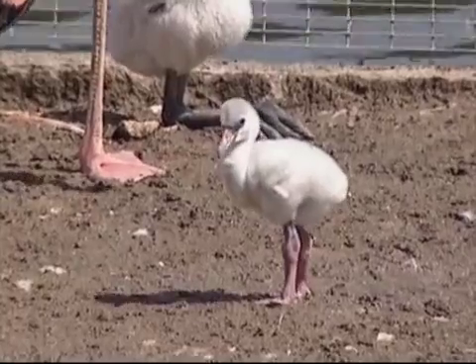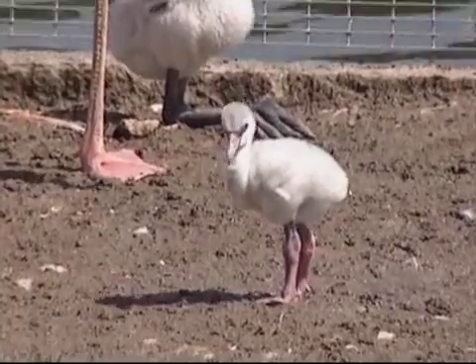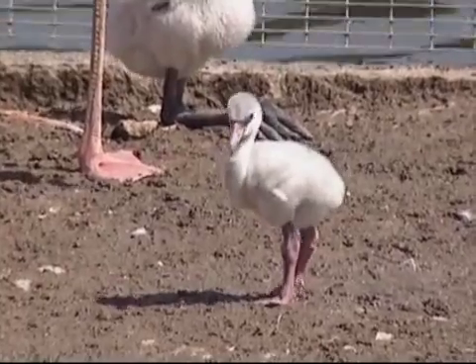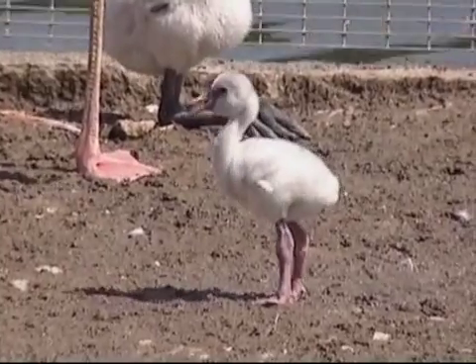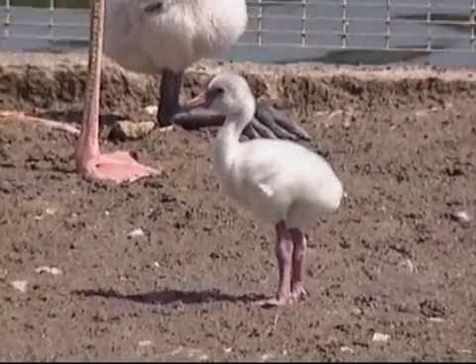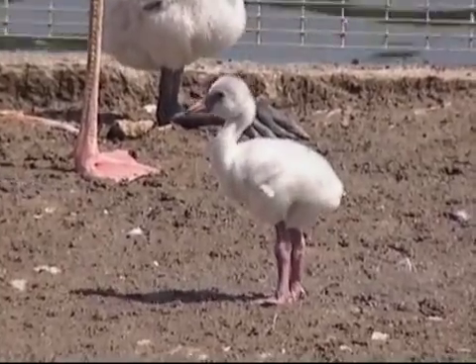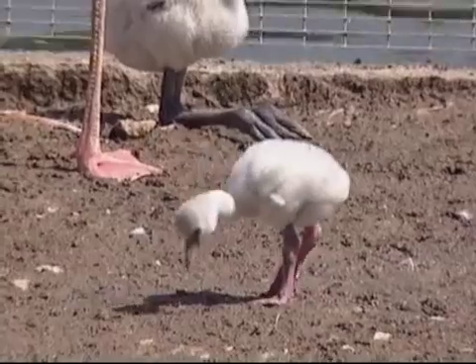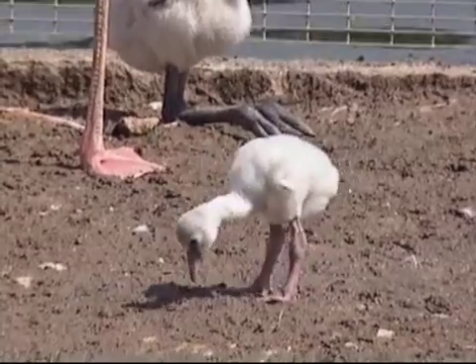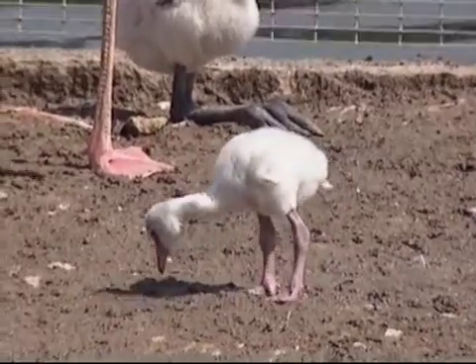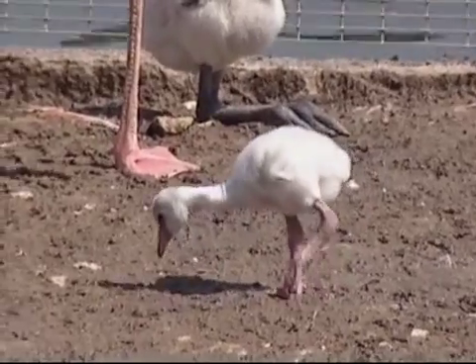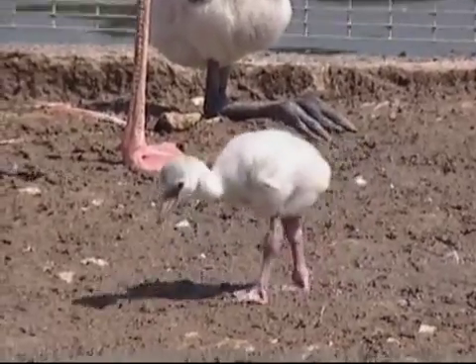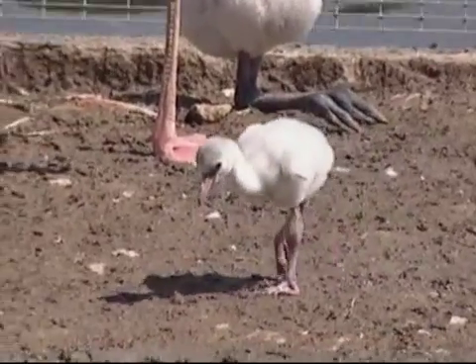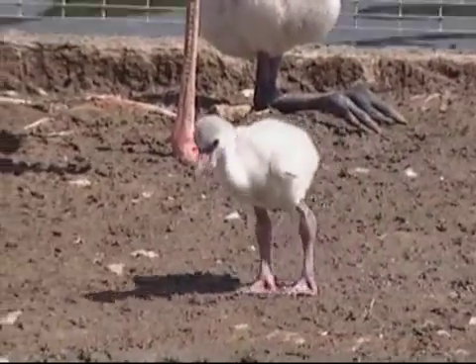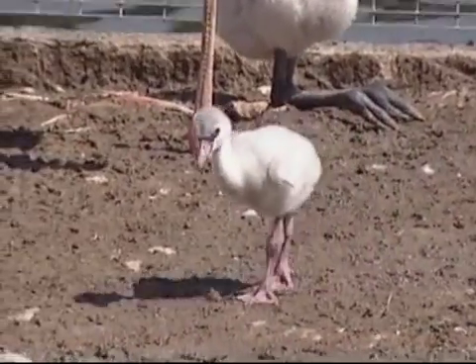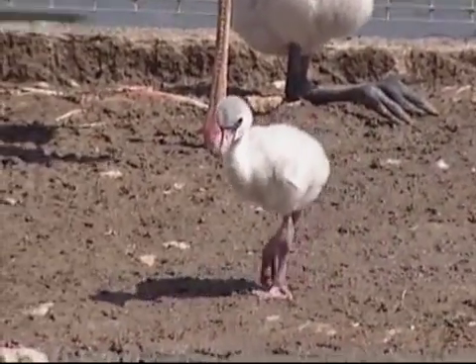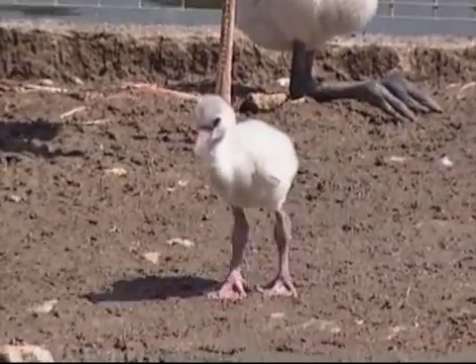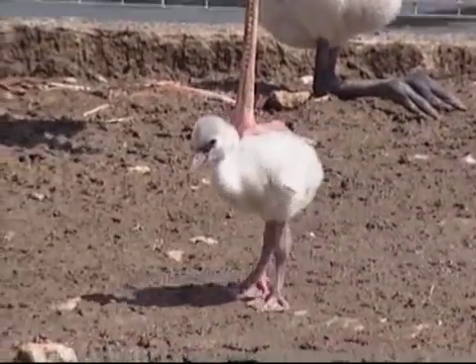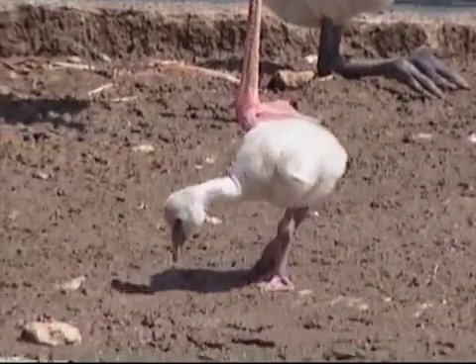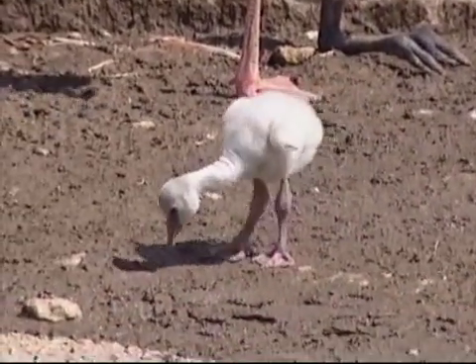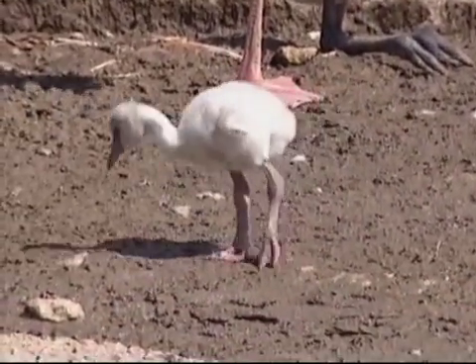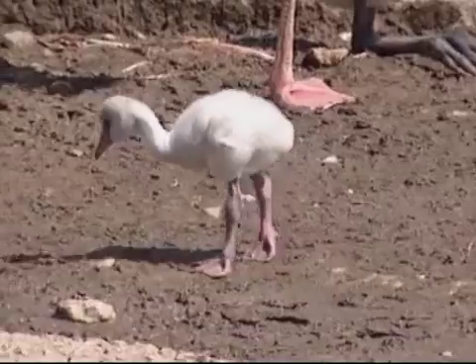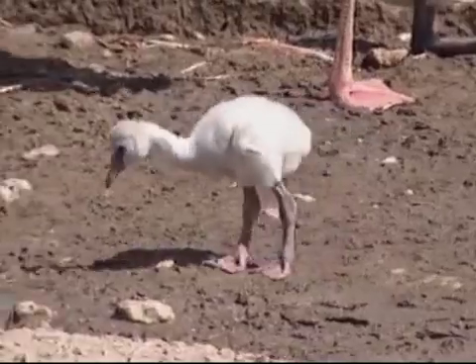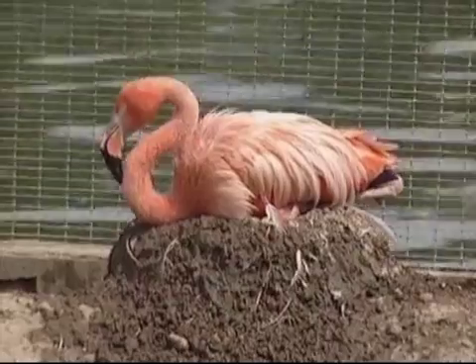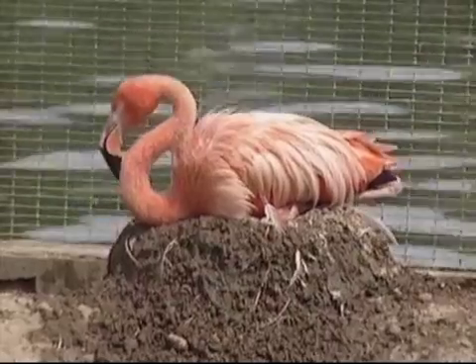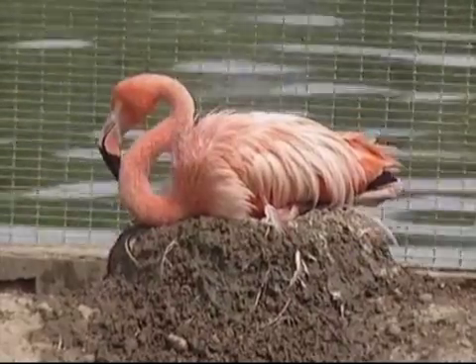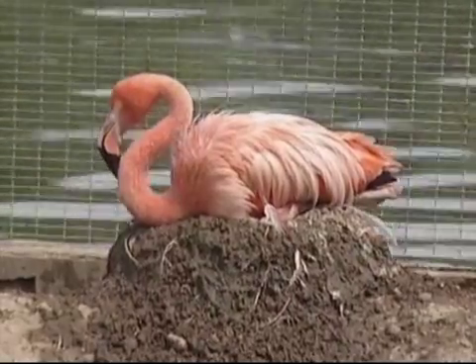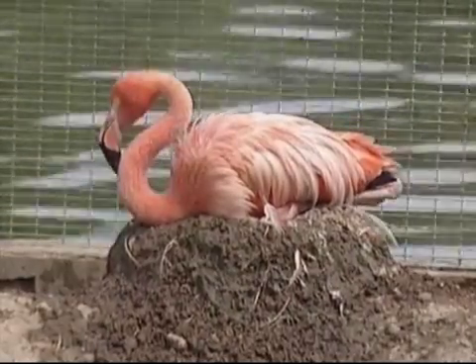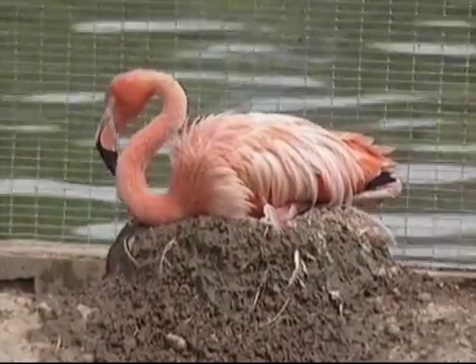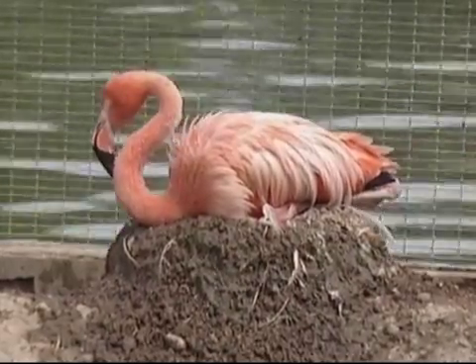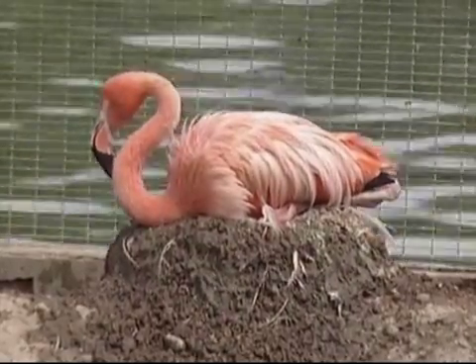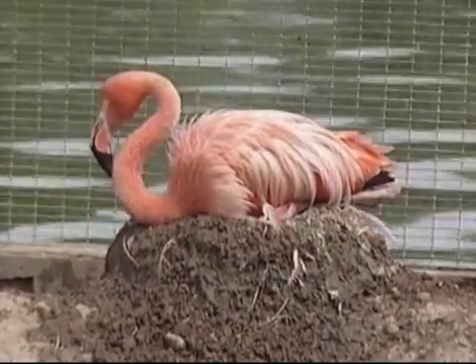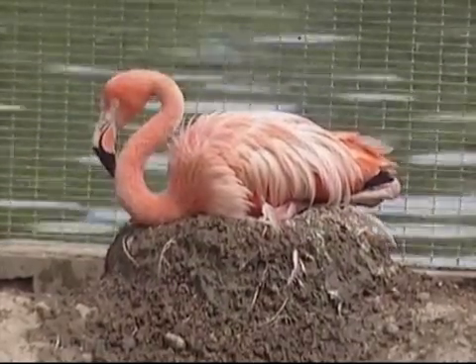The flamingo chicks are old enough to walk independently and to follow their parents through the enclosure. Baby flamingos are born white, only becoming pink or red when they're two years old.